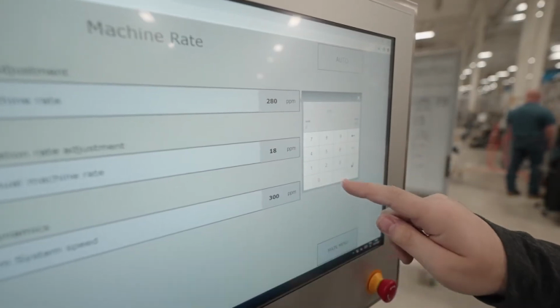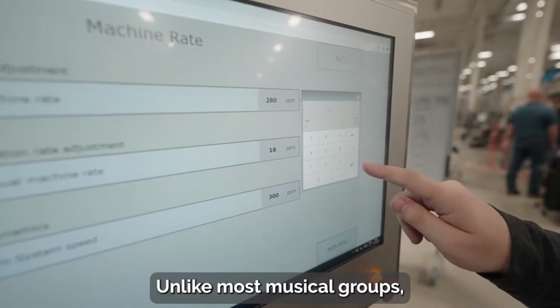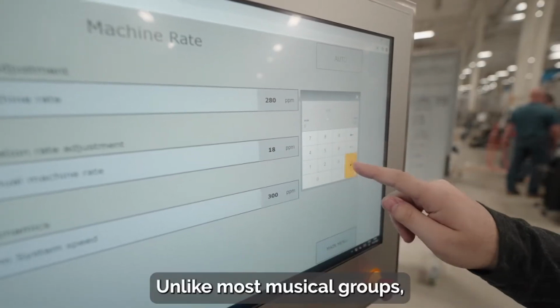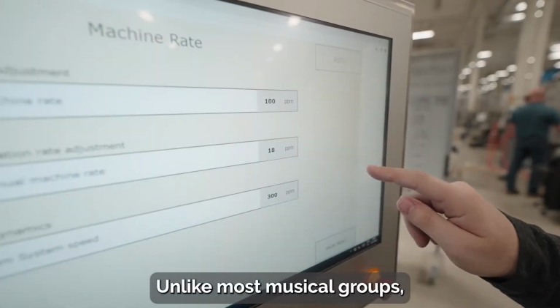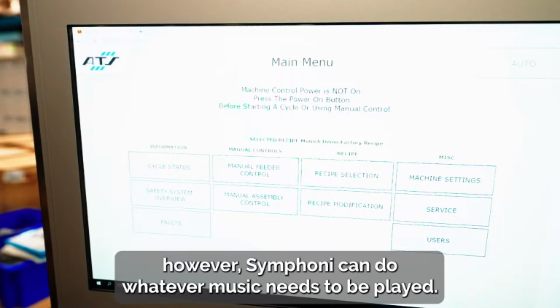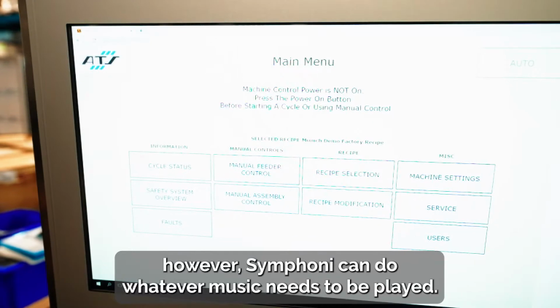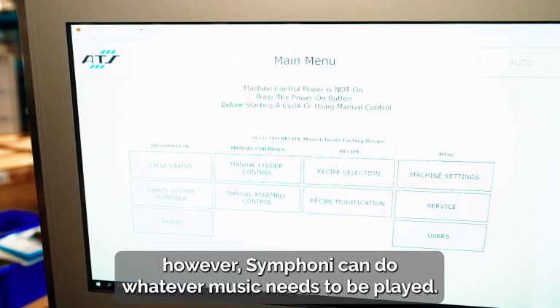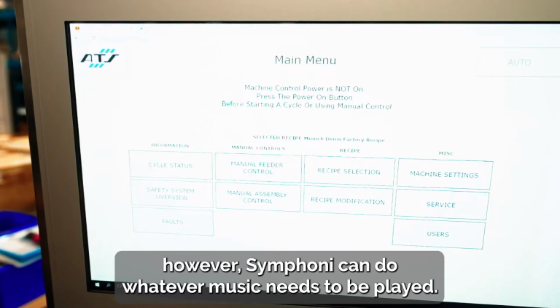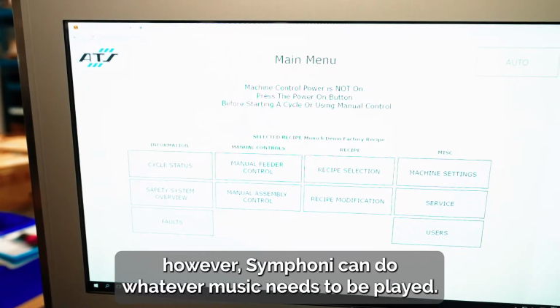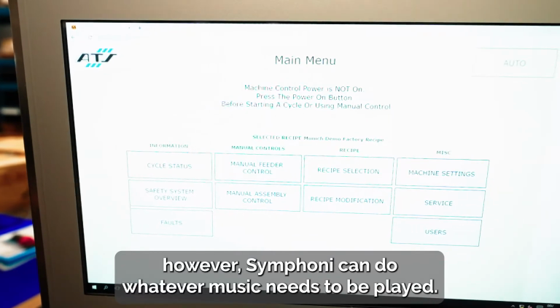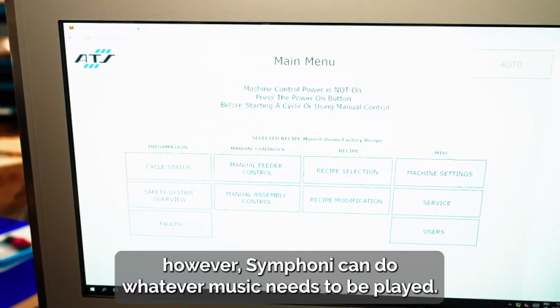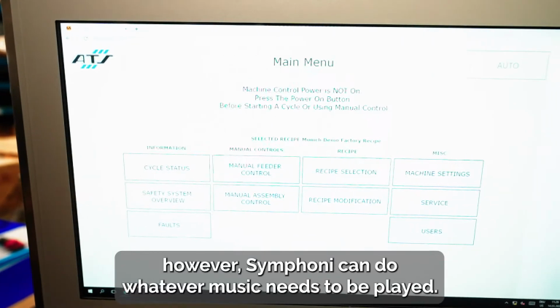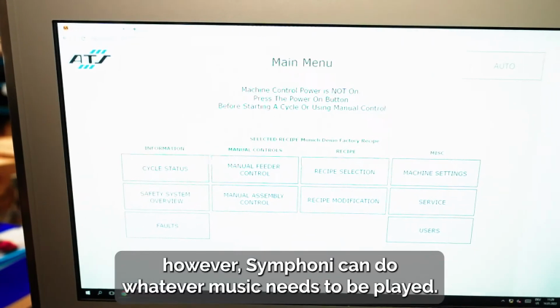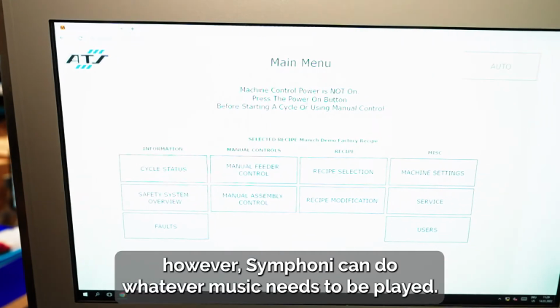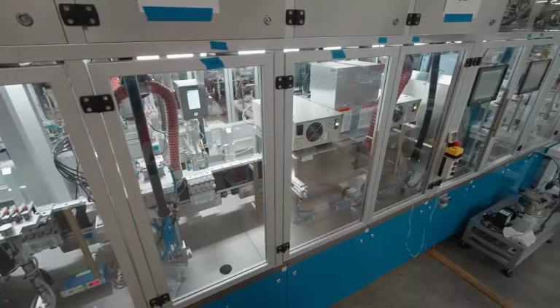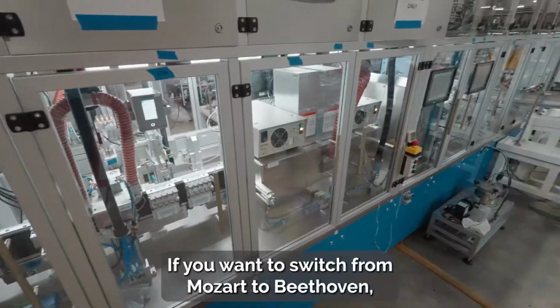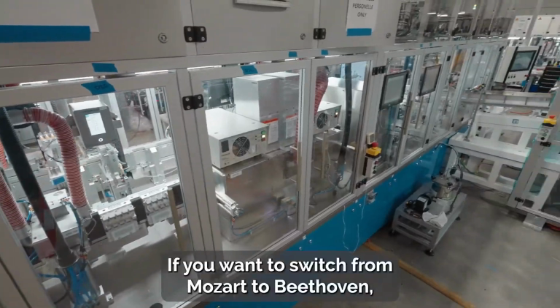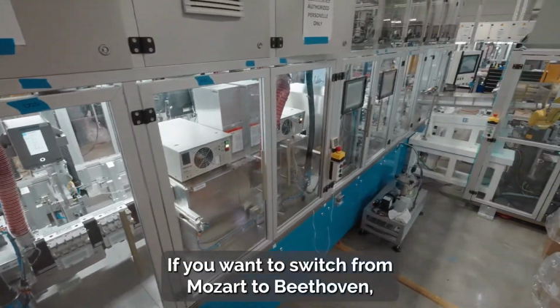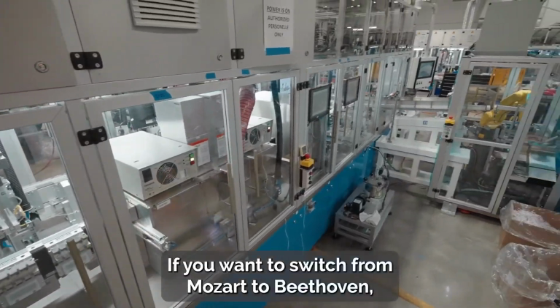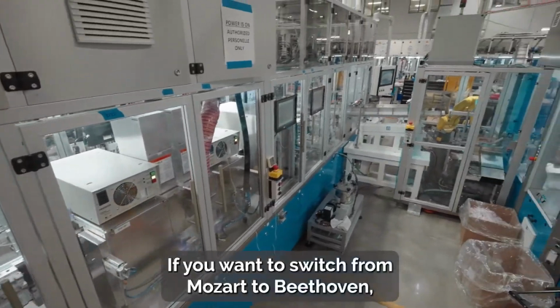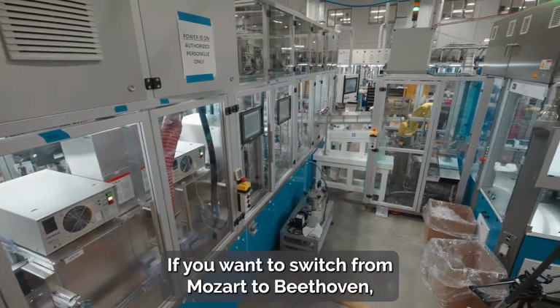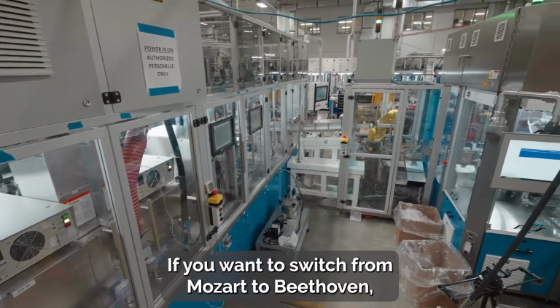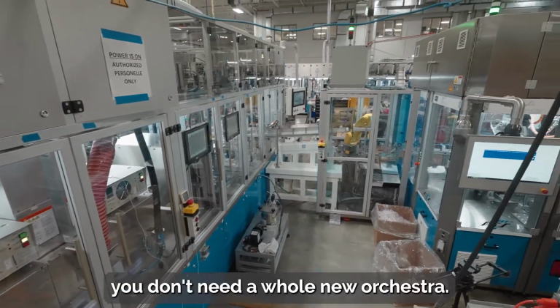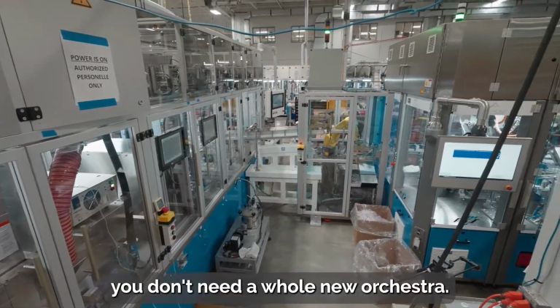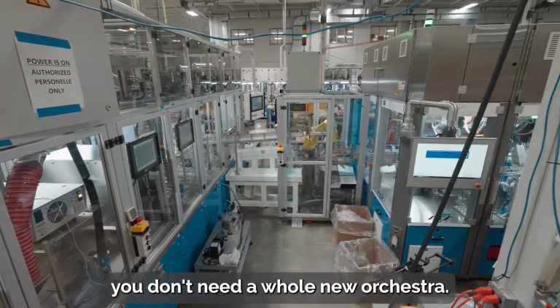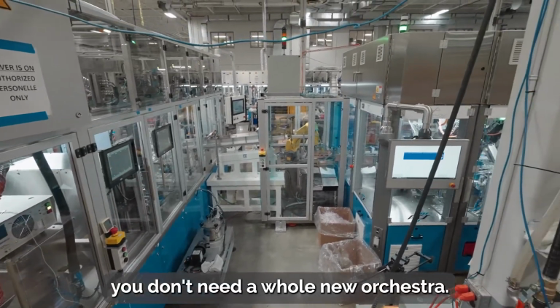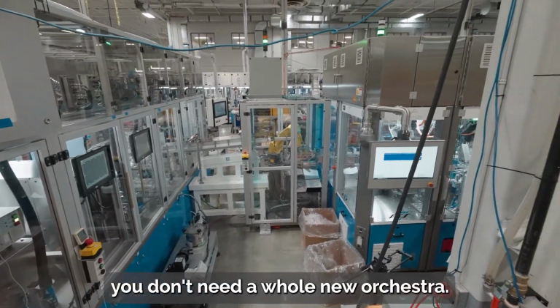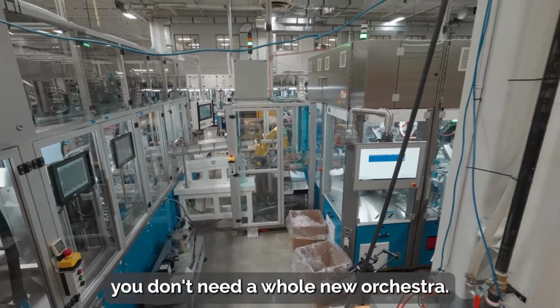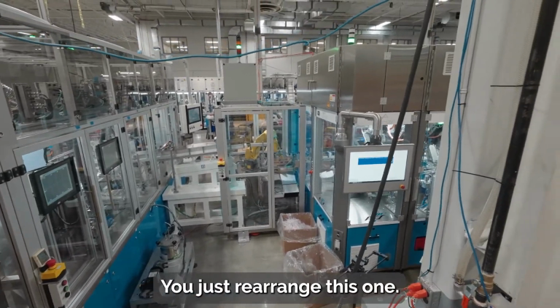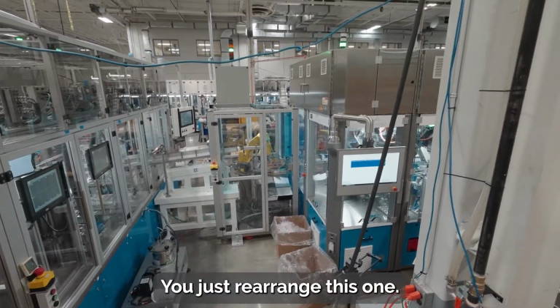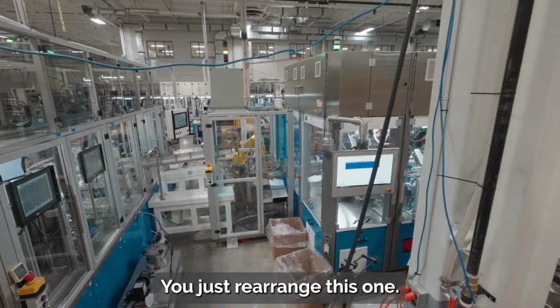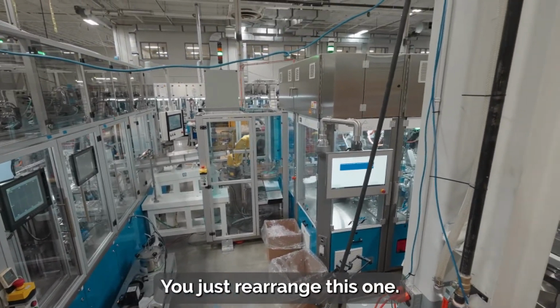Unlike most musical groups, however, Symphony can do whatever music needs to be played. If you want to switch from Mozart to Beethoven, you don't need a whole new orchestra. You just rearrange this one.